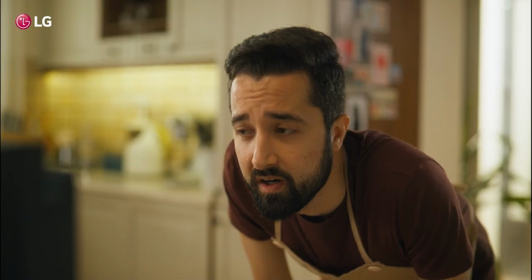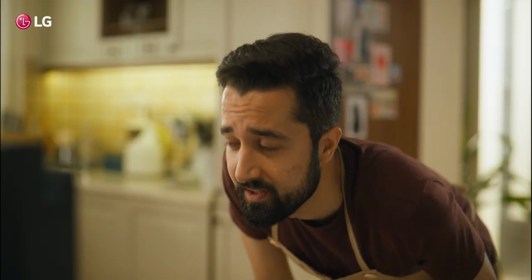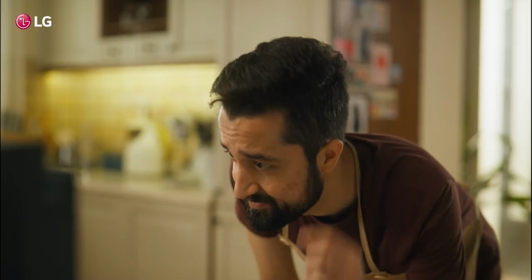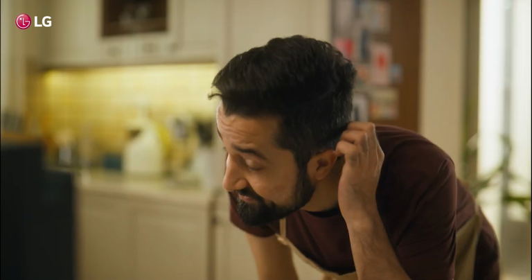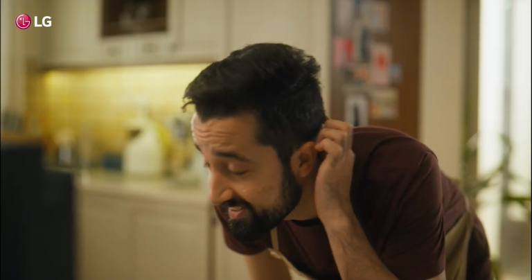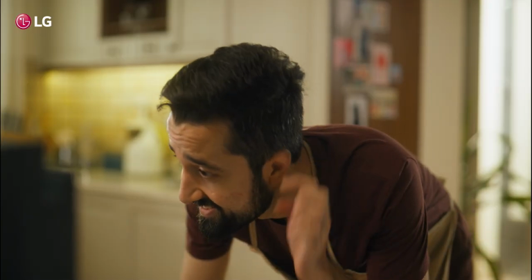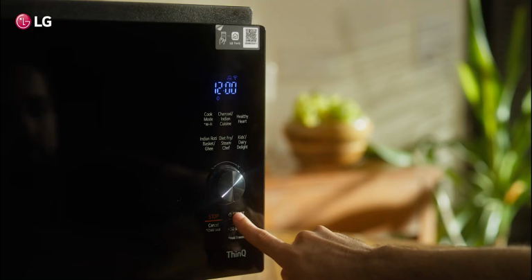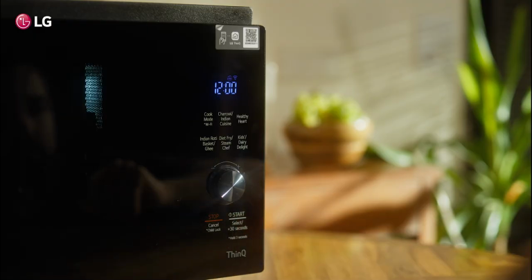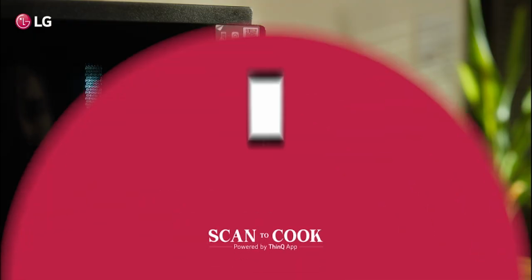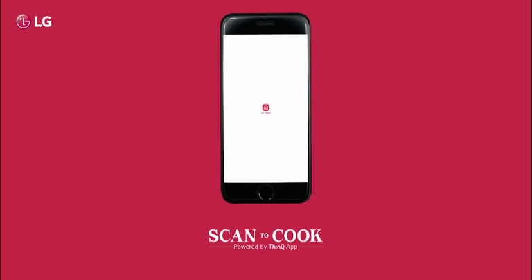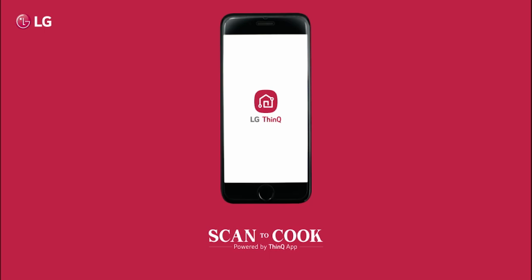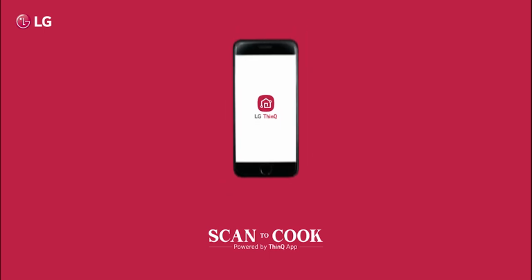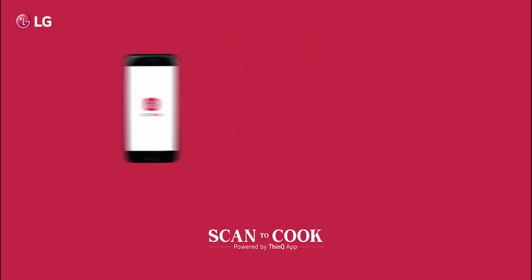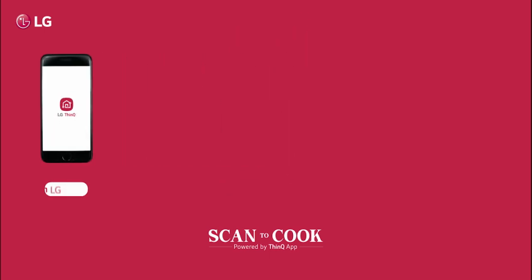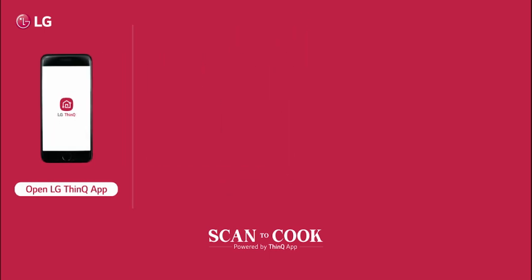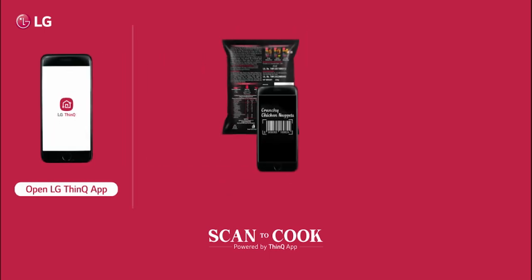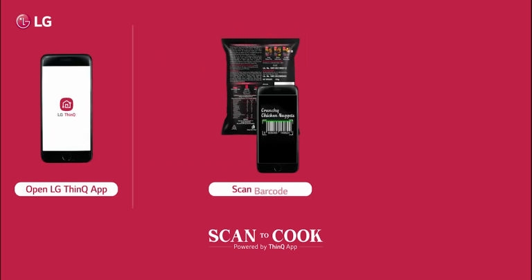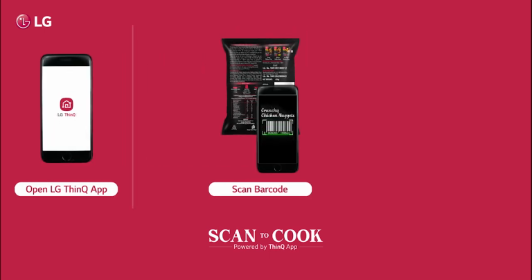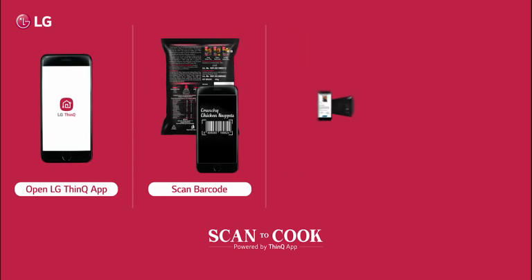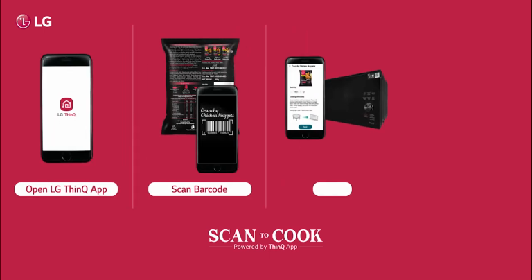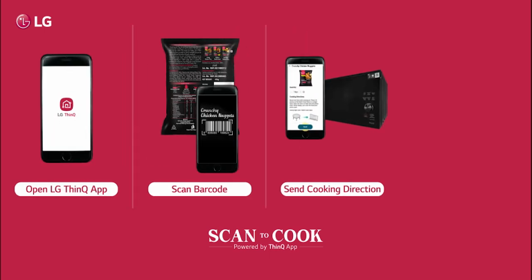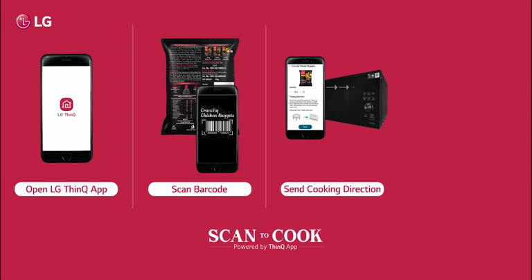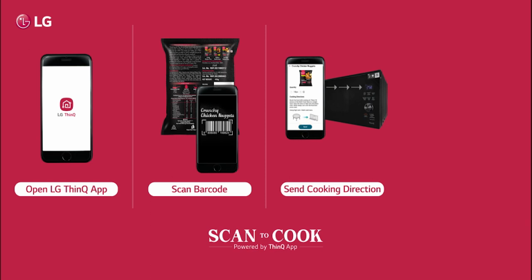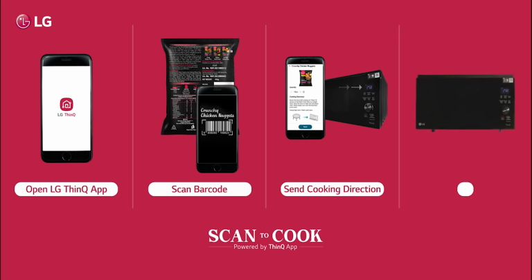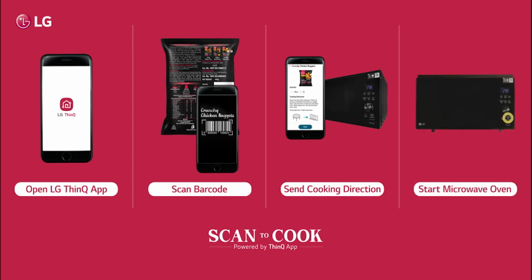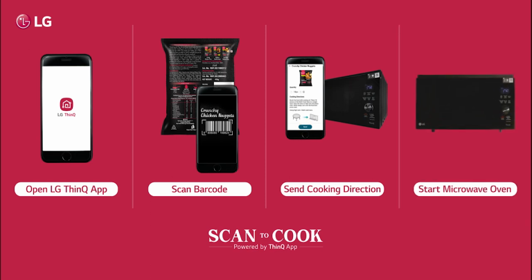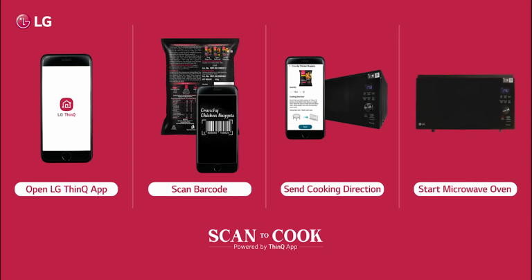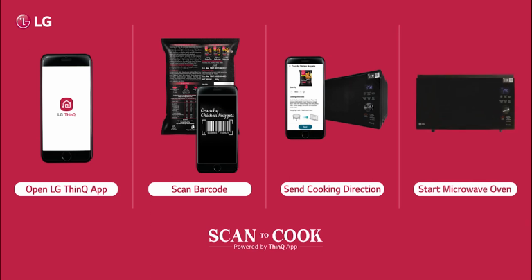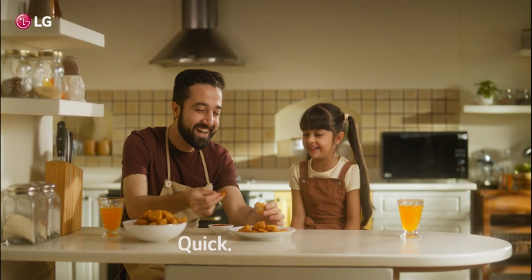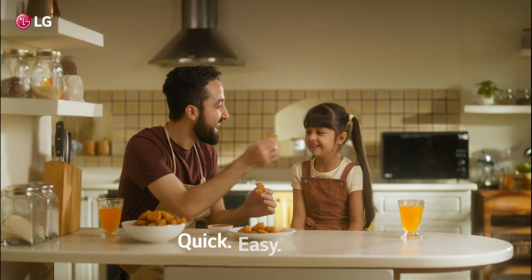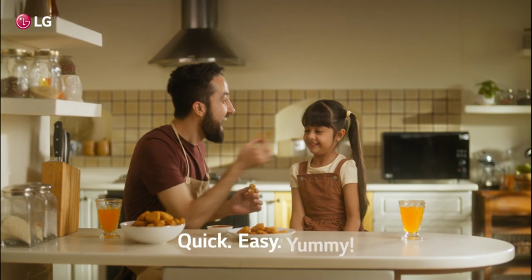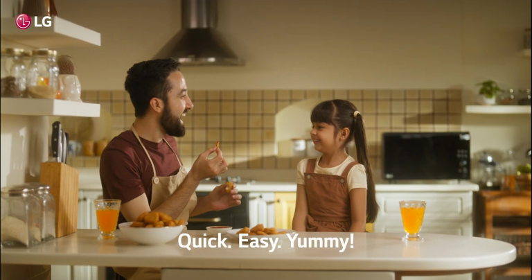Scan to Cook is the feature. Enjoy the convenience of Scan to Cook. Just scan, send cooking directions, and start LG charcoal healthy oven. Quick, easy, yummy.